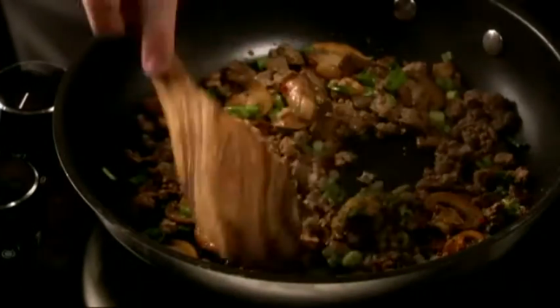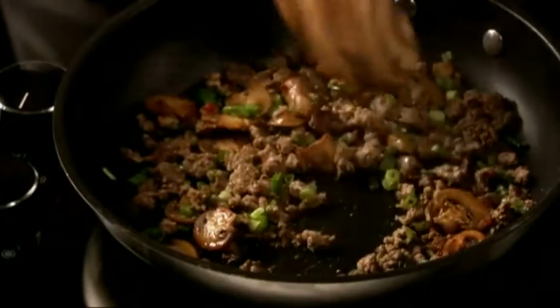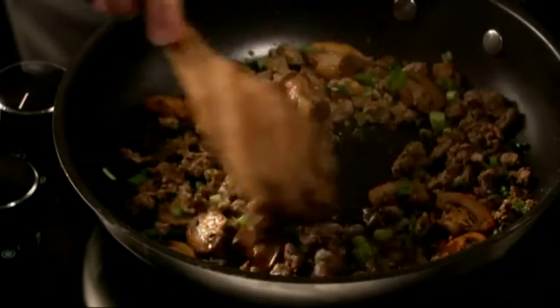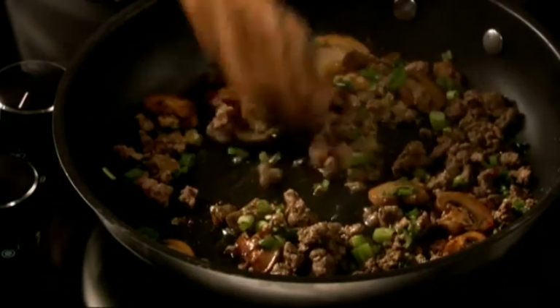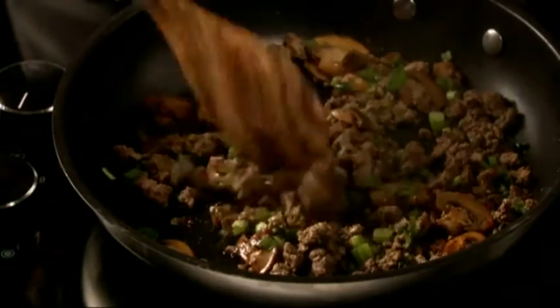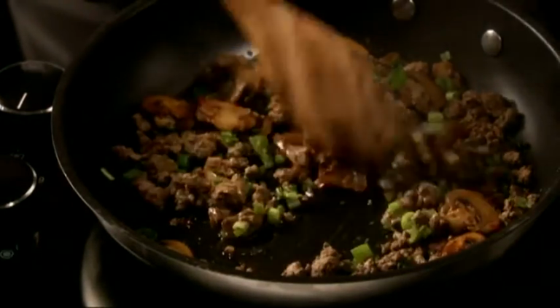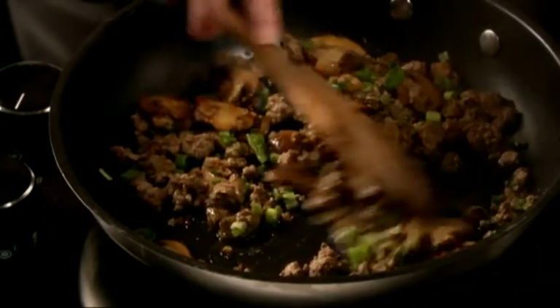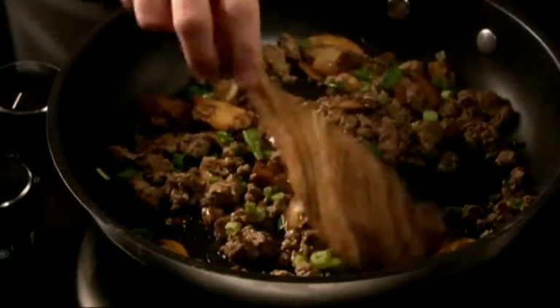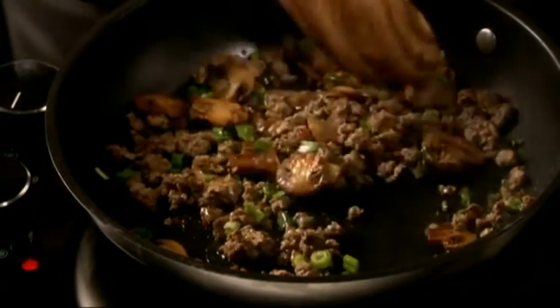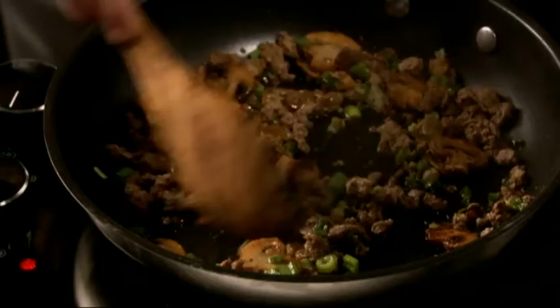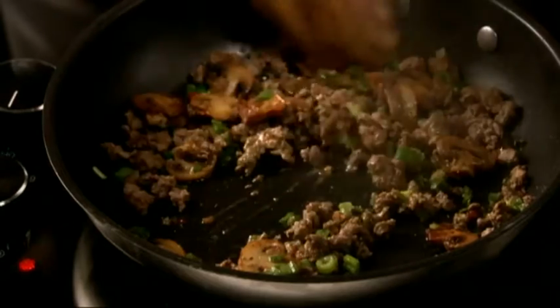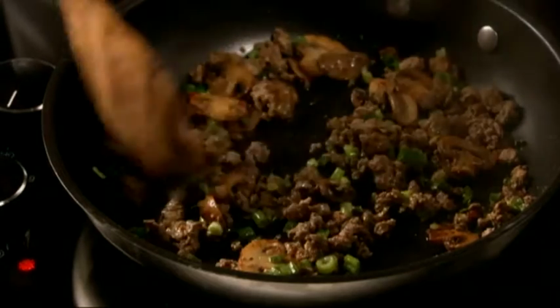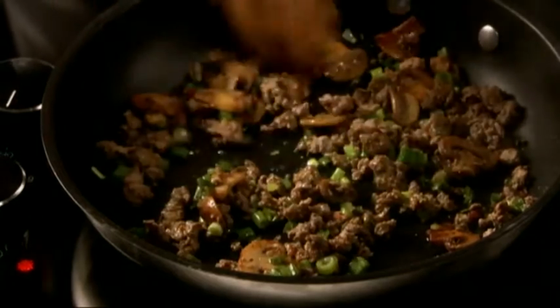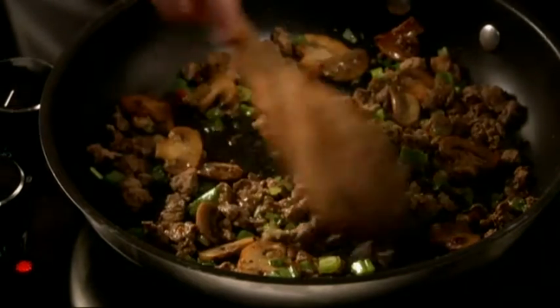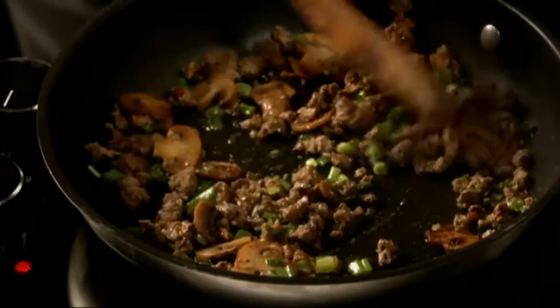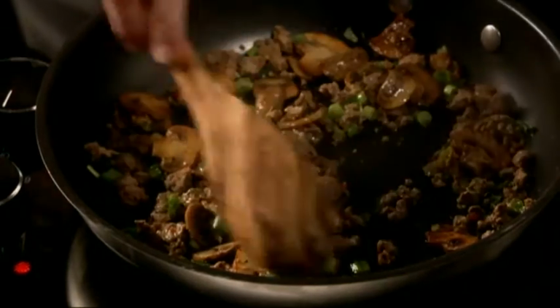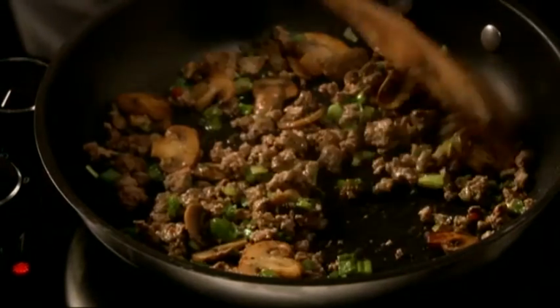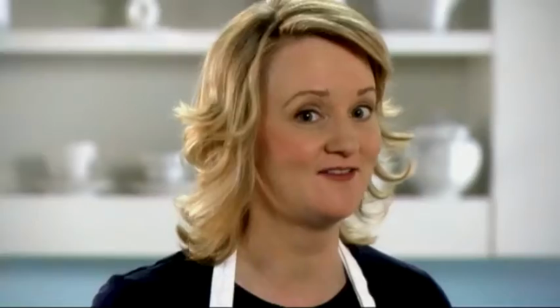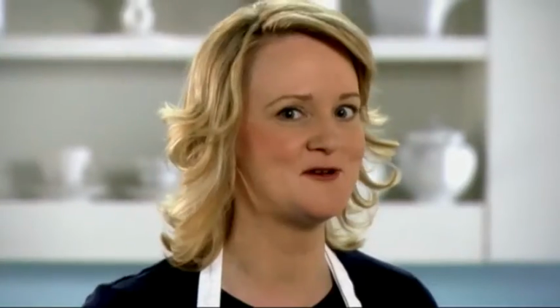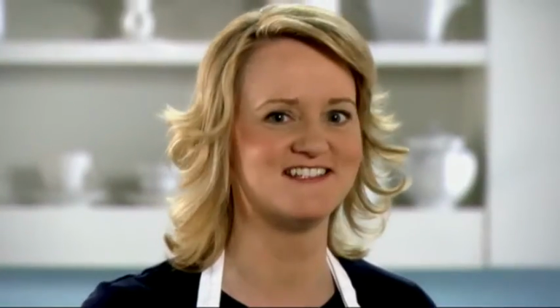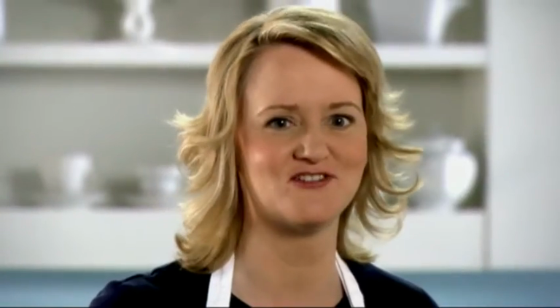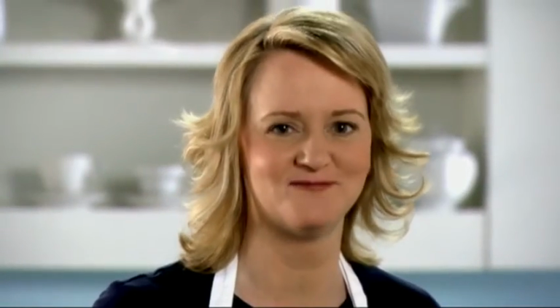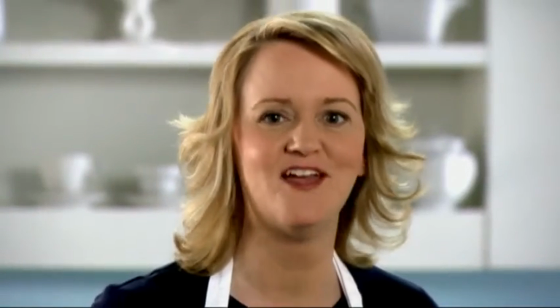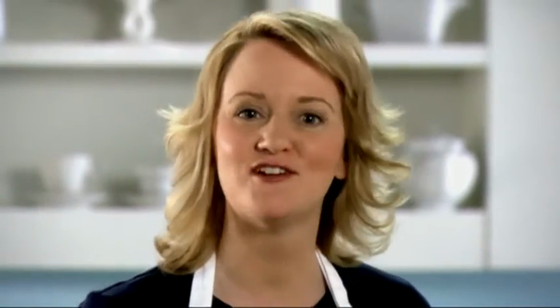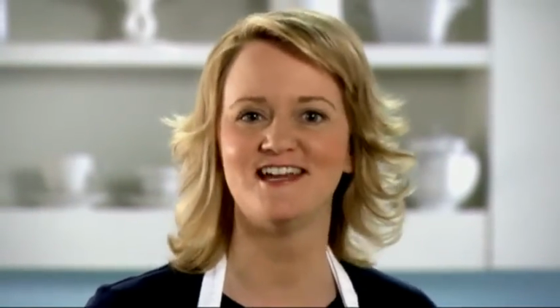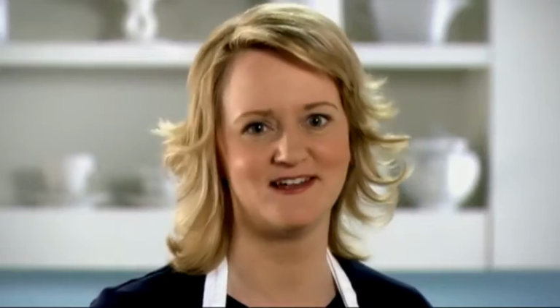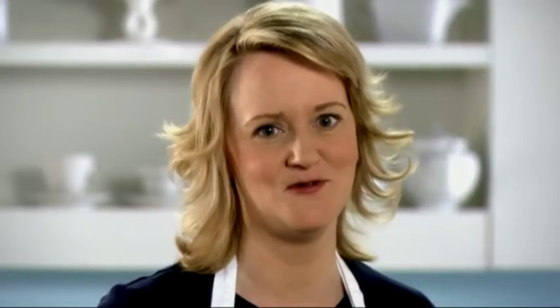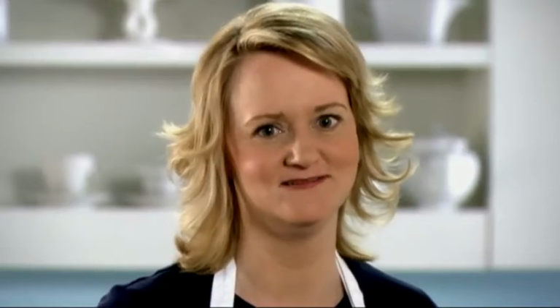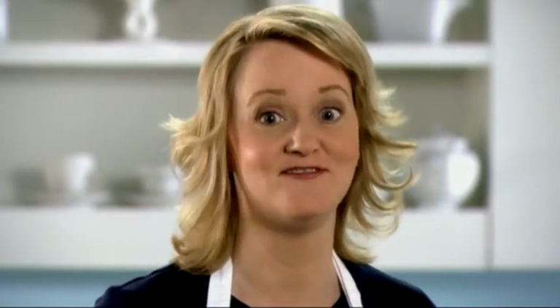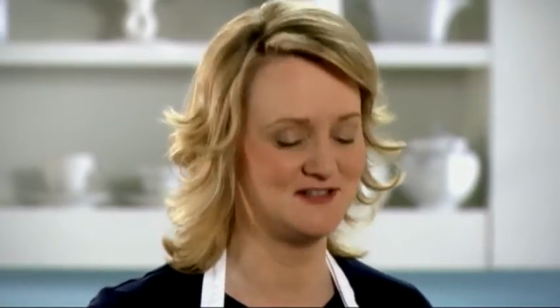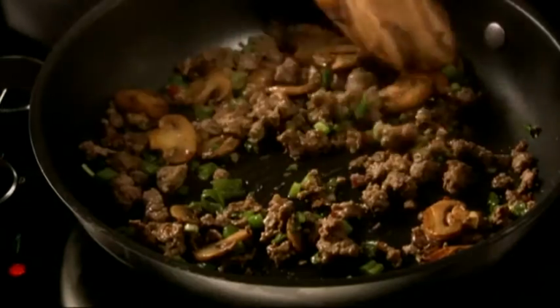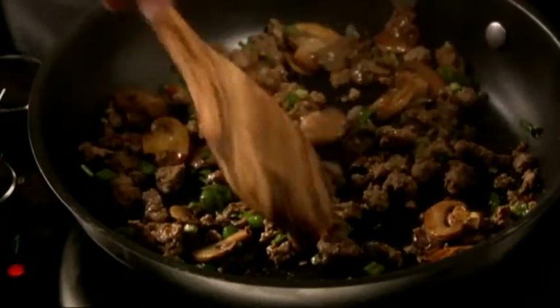For the filling, brown some extra lean ground beef, mushrooms, and green onion in your favorite Kraft light vinaigrette or Kraft calorie-wise salad dressing. The dressing takes the place of oil and flavors the meat and veggies.